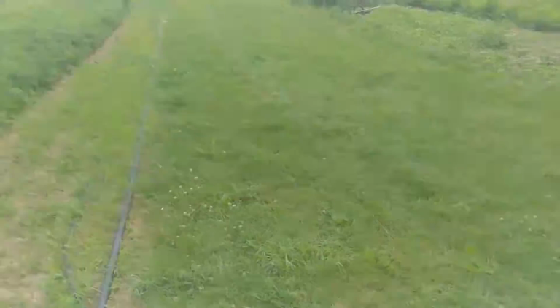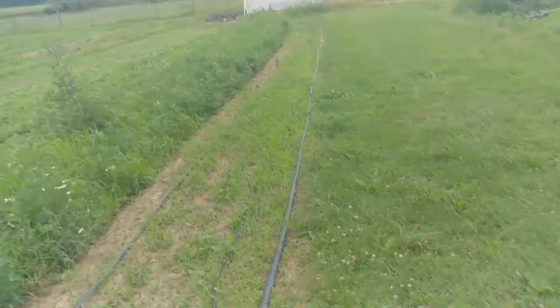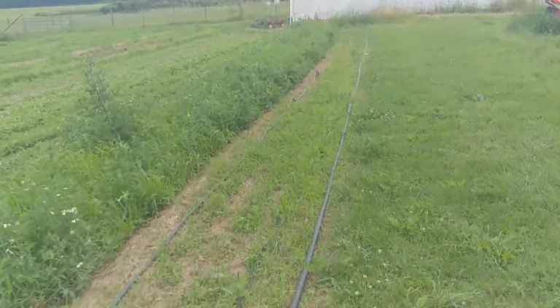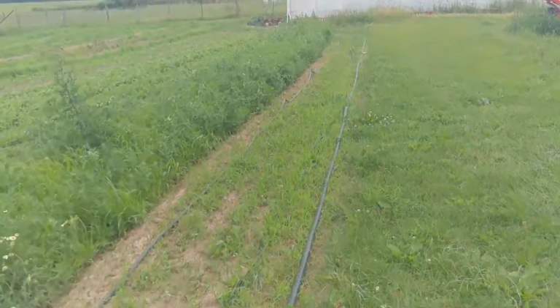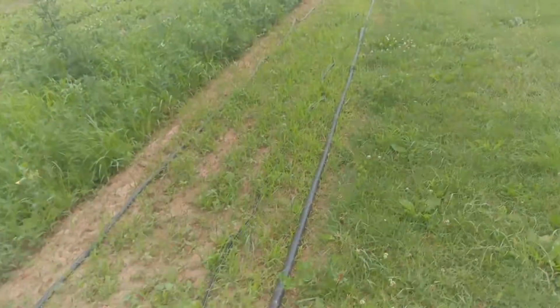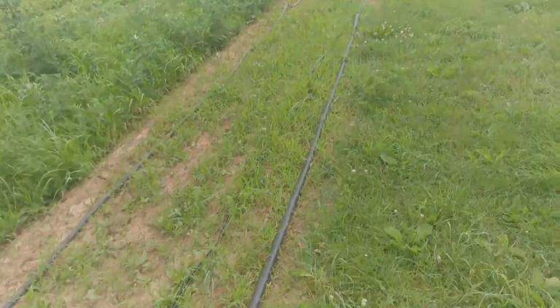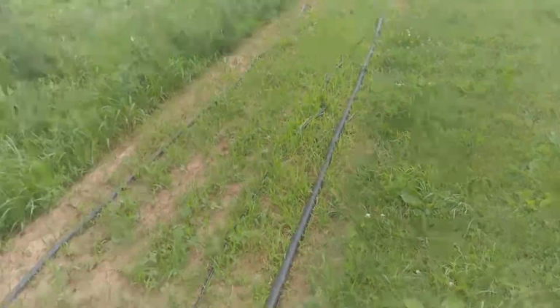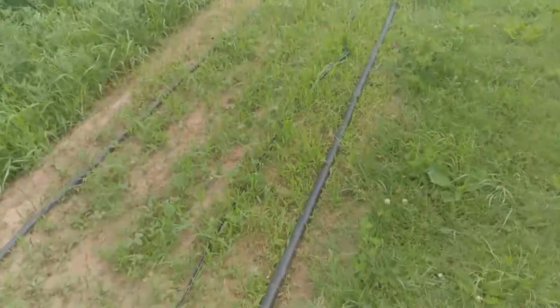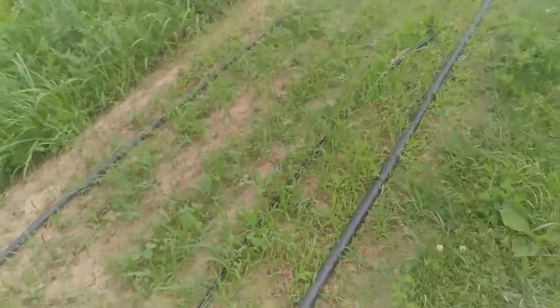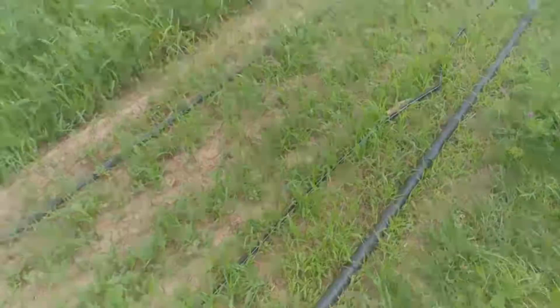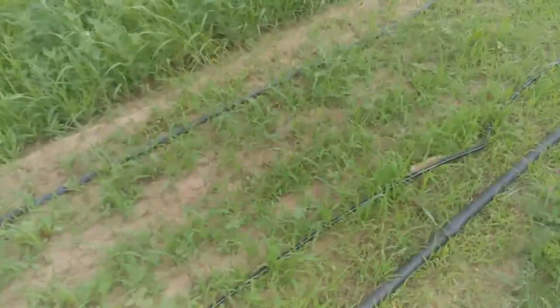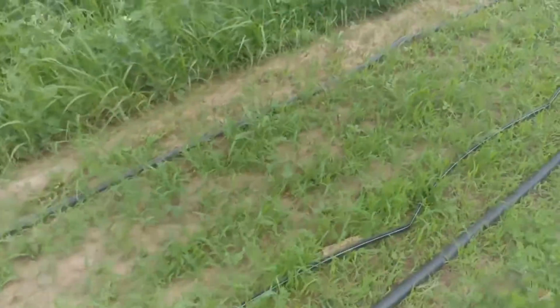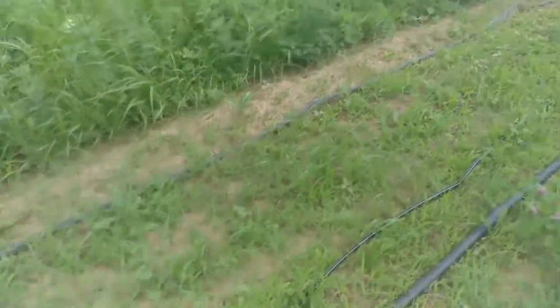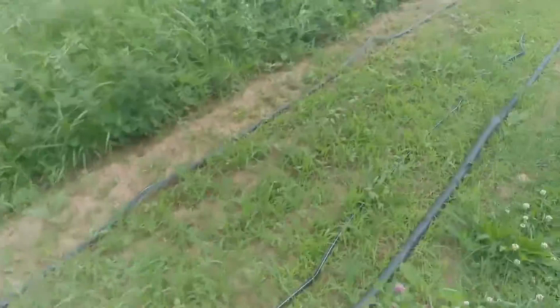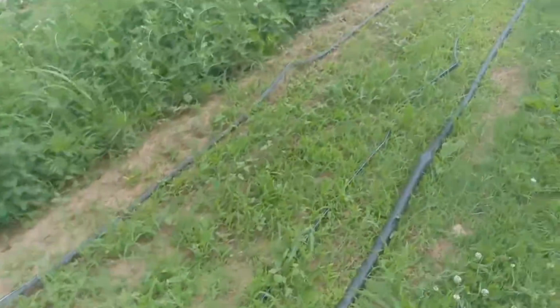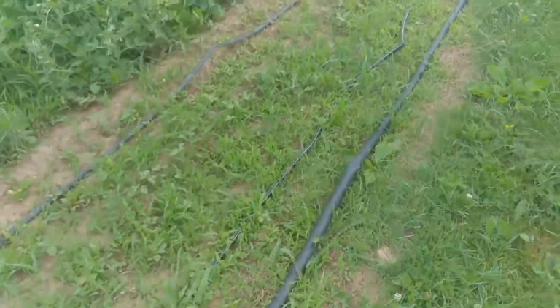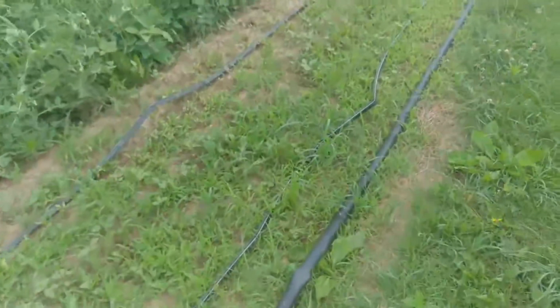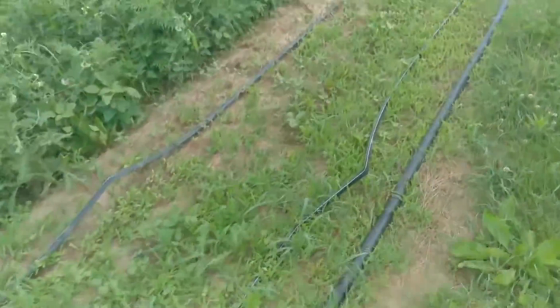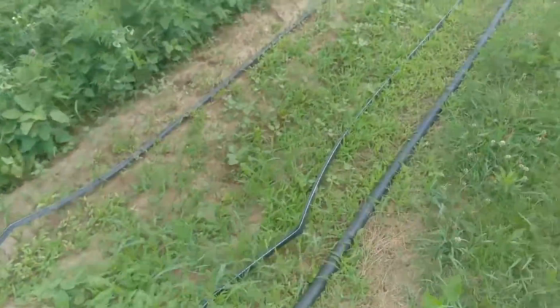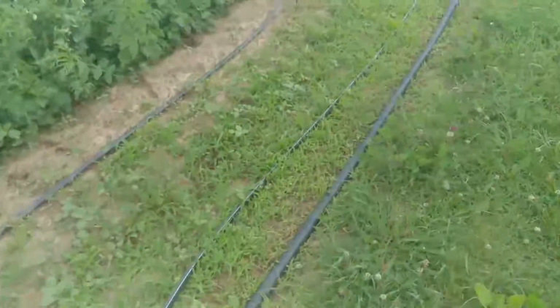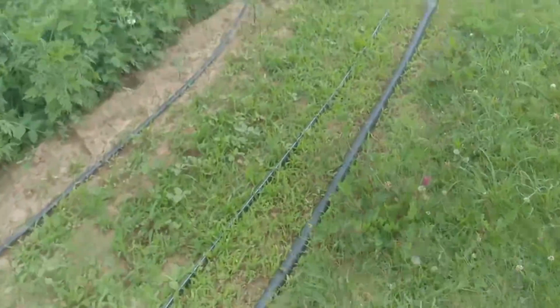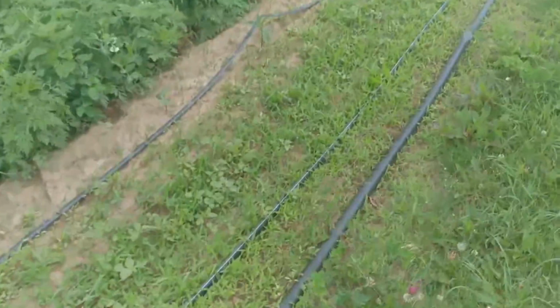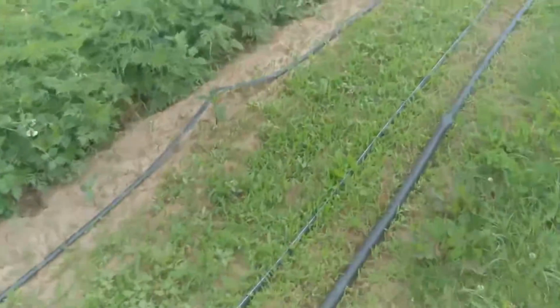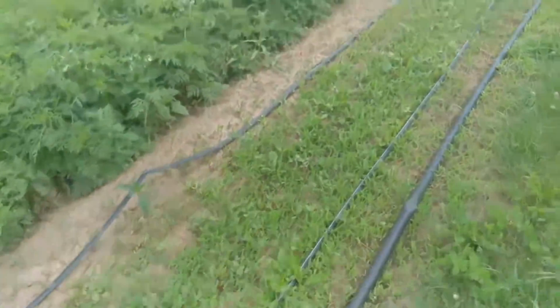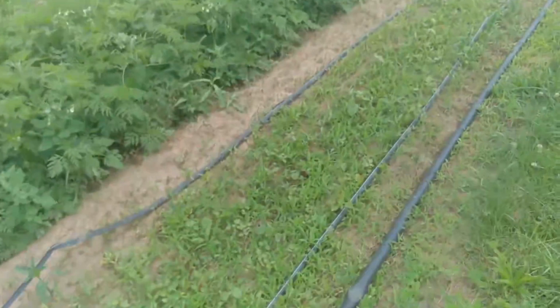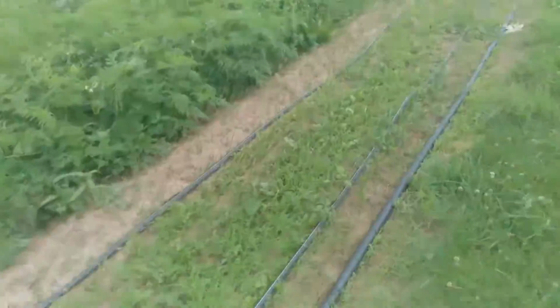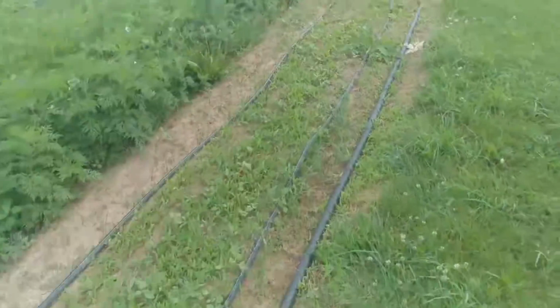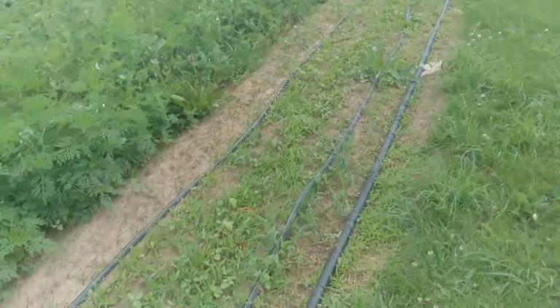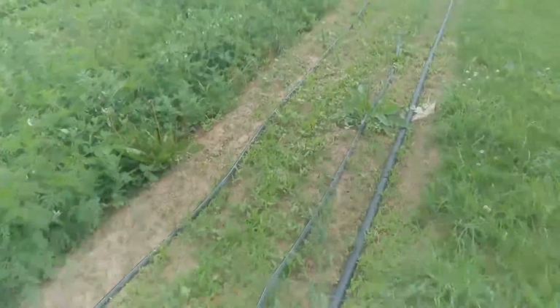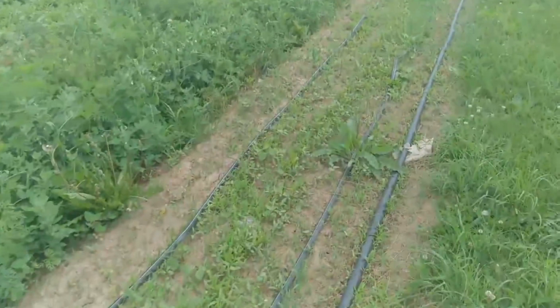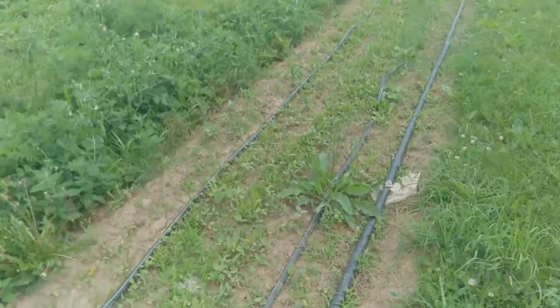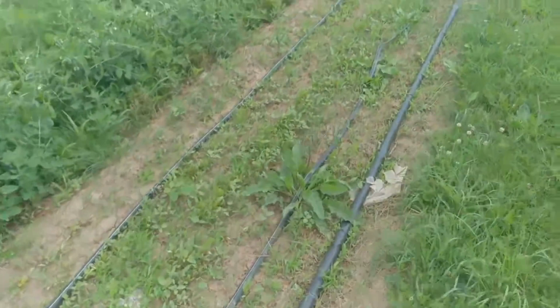Real quick look in the tunnel. This here is beets — we had to let them get a little bit taller before we start weeding, but that's our task this week.